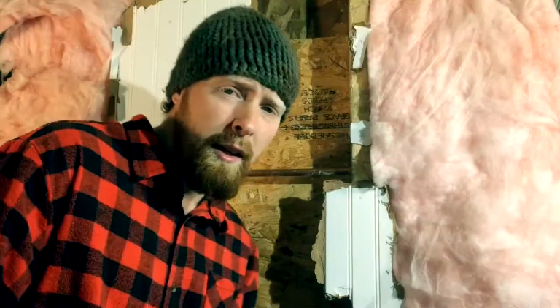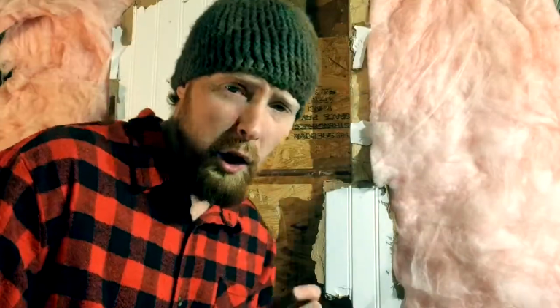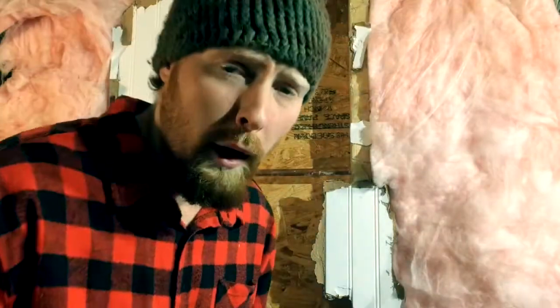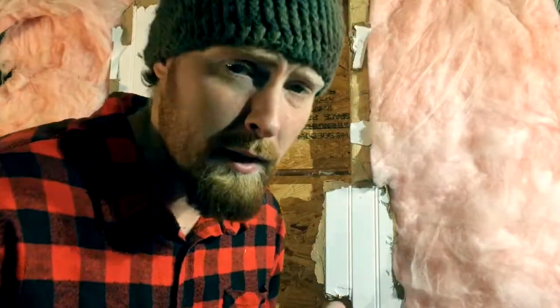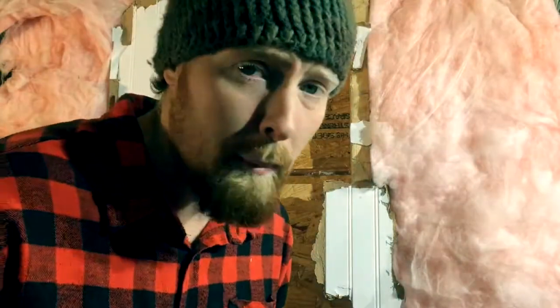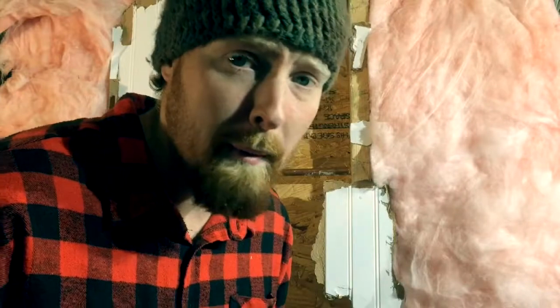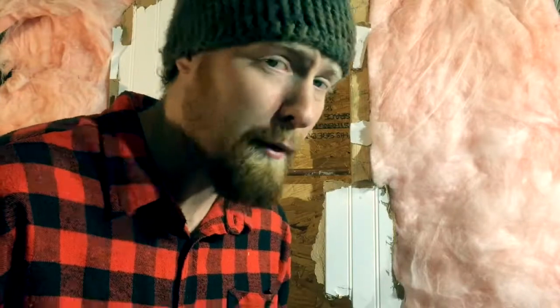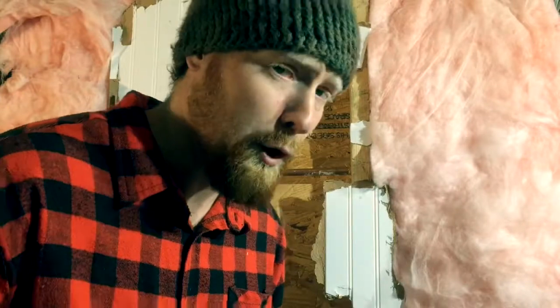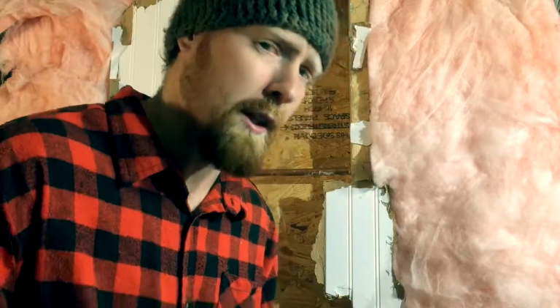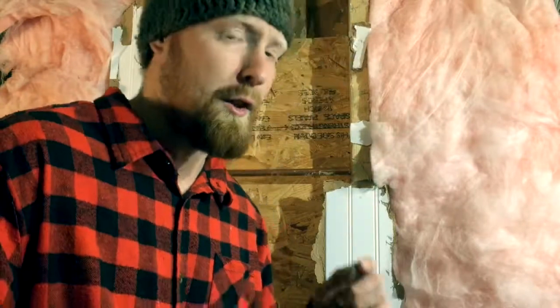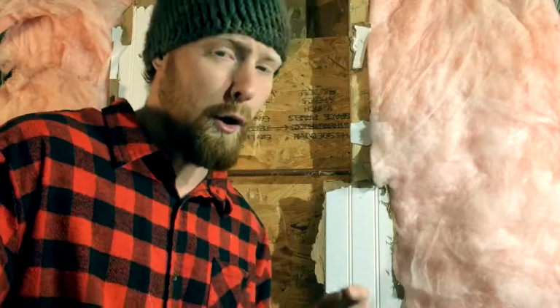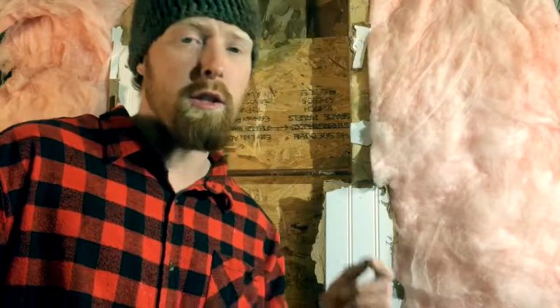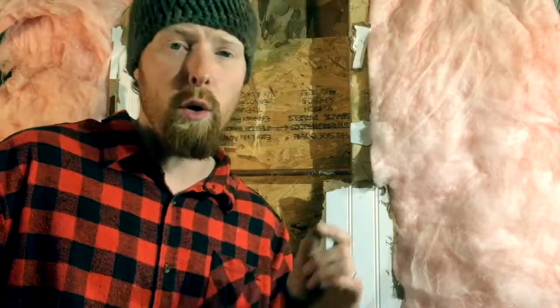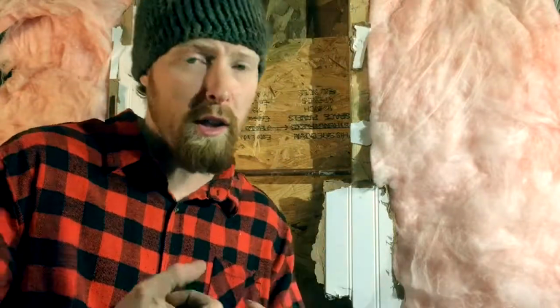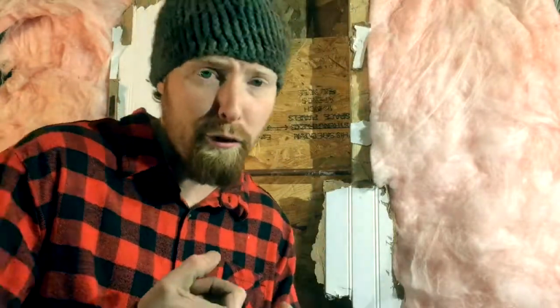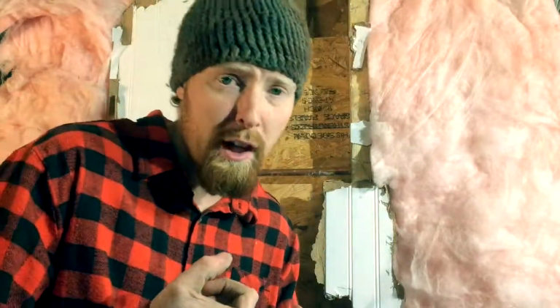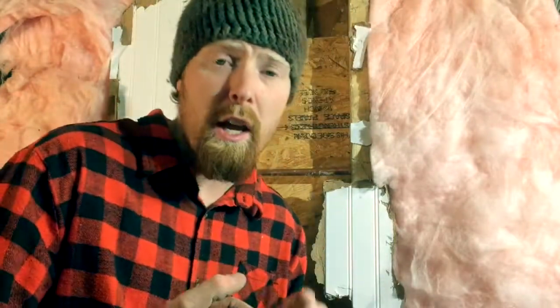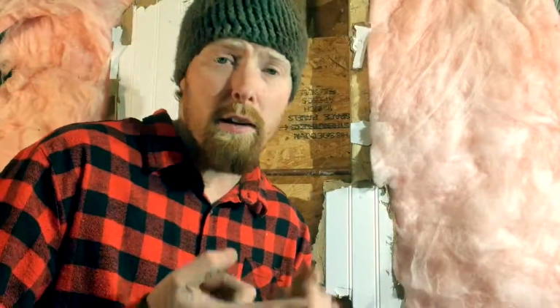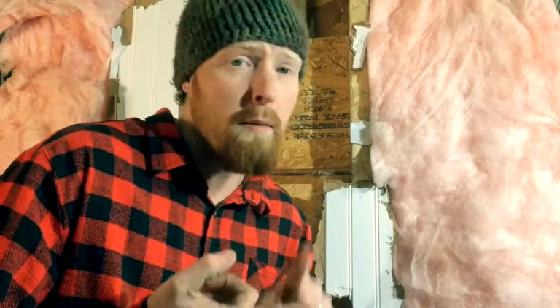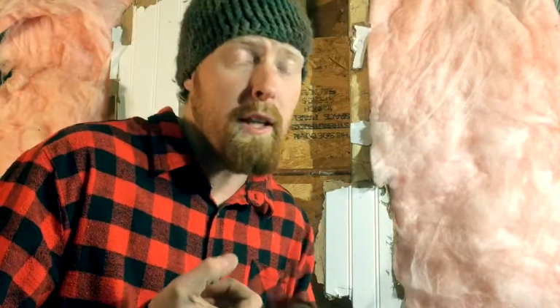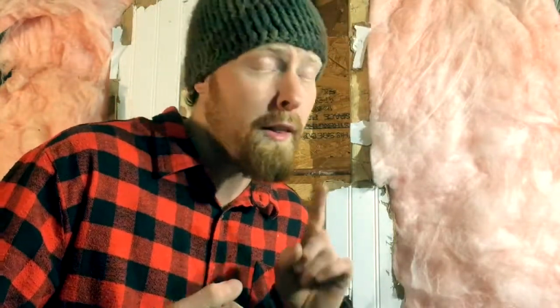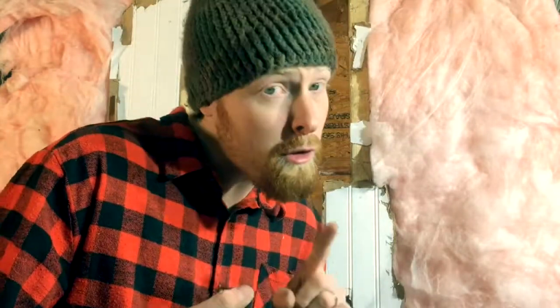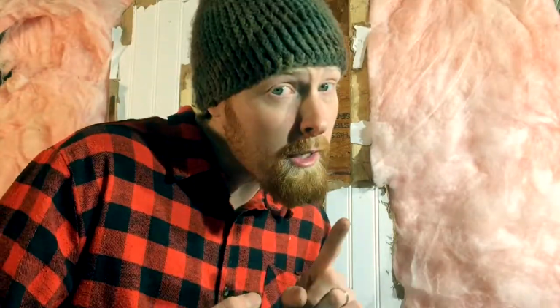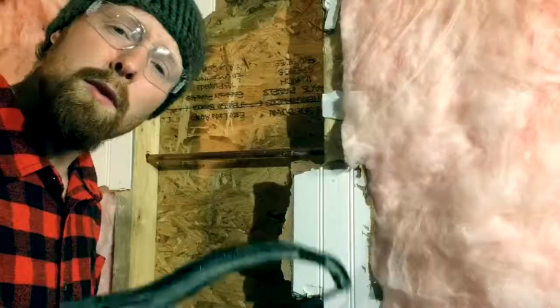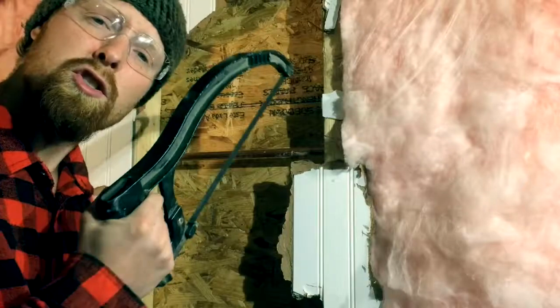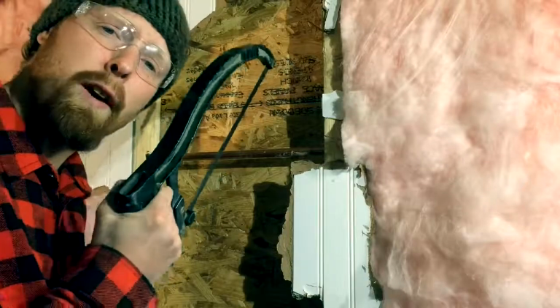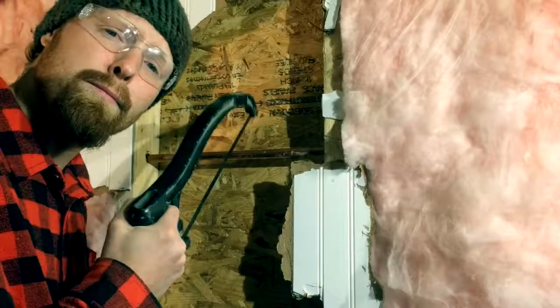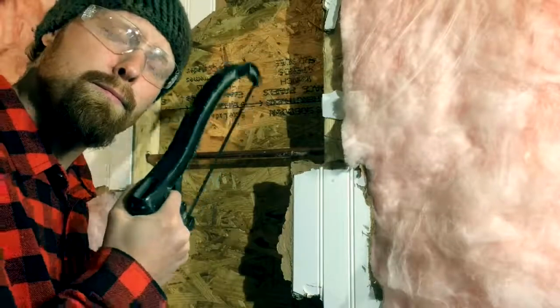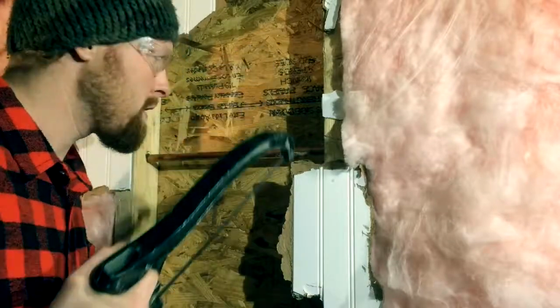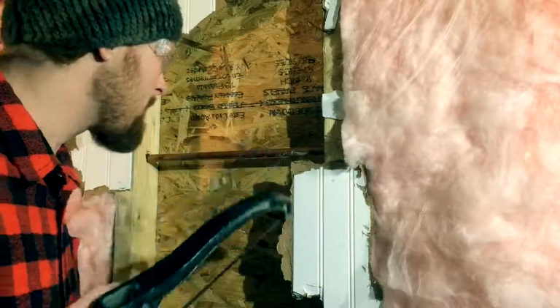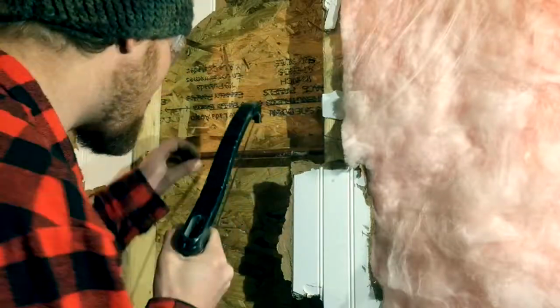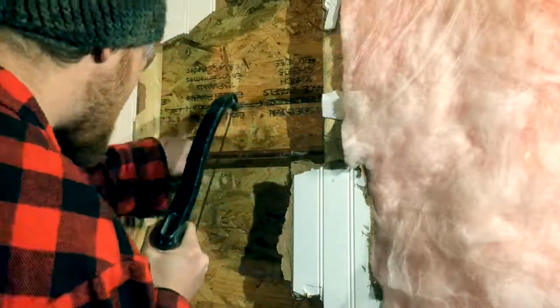Now, you don't want this copper pipe to be frozen. If it's frozen, your toilet's not going to flush and you're not going to be able to get rid of those dookies. Let's check and see if there's some ice.